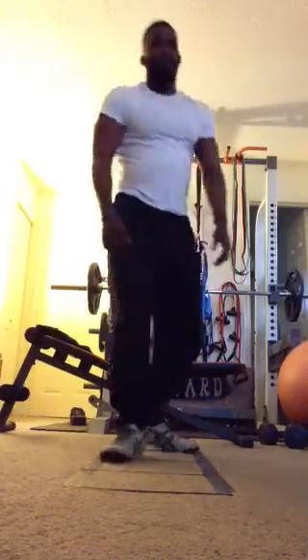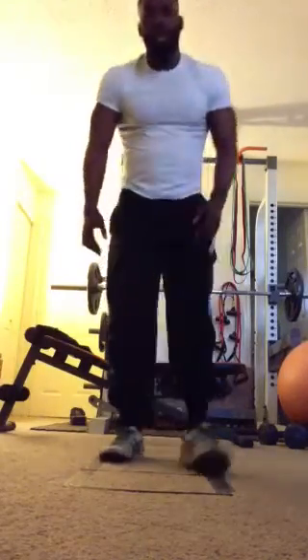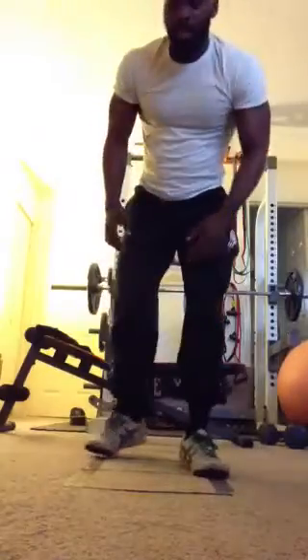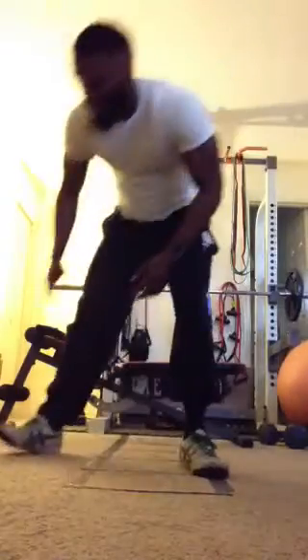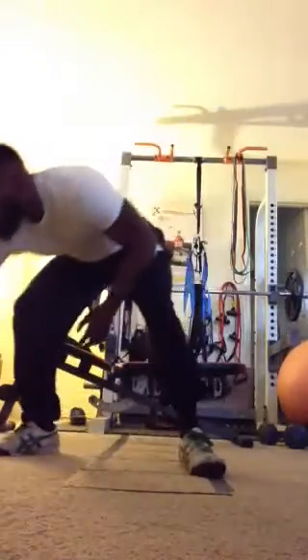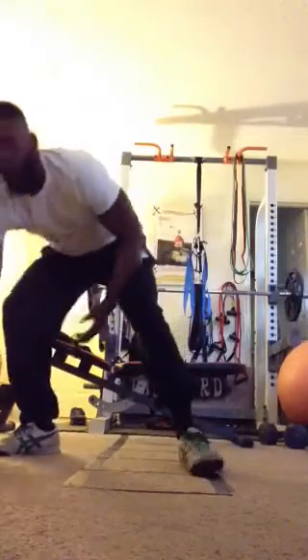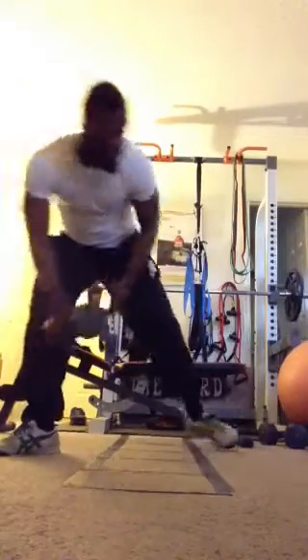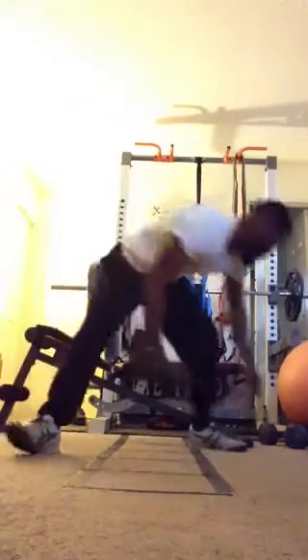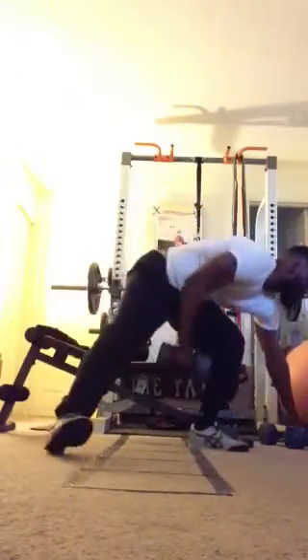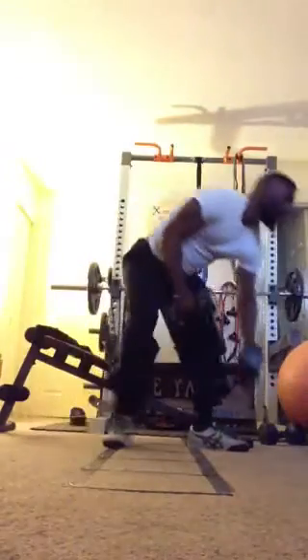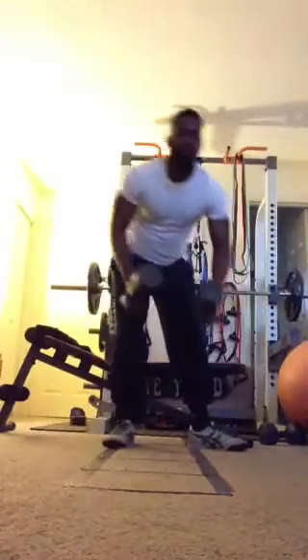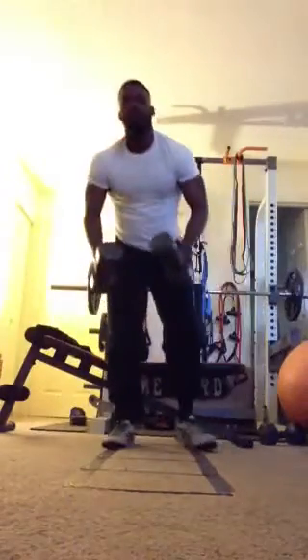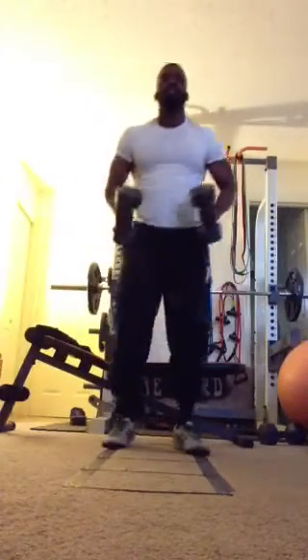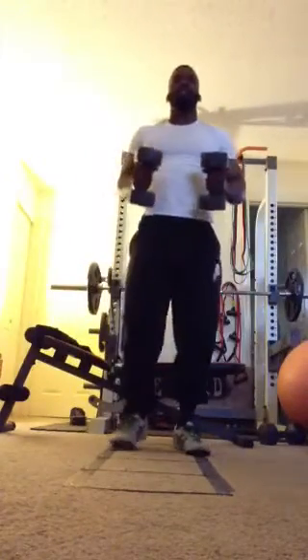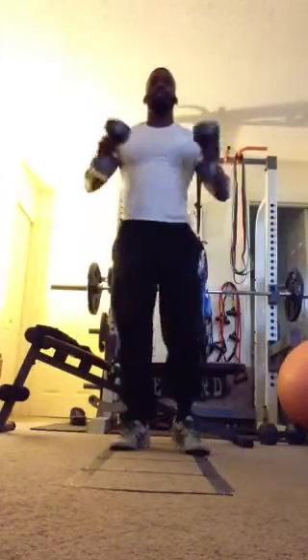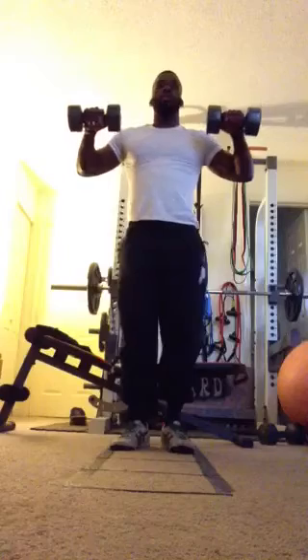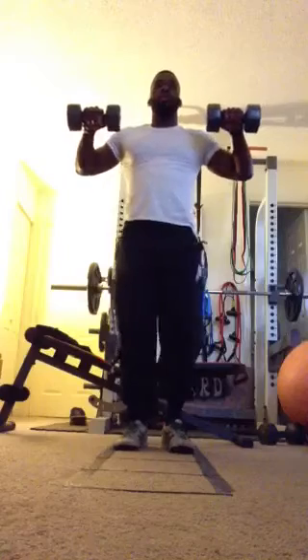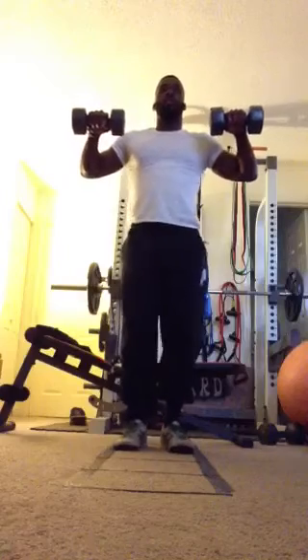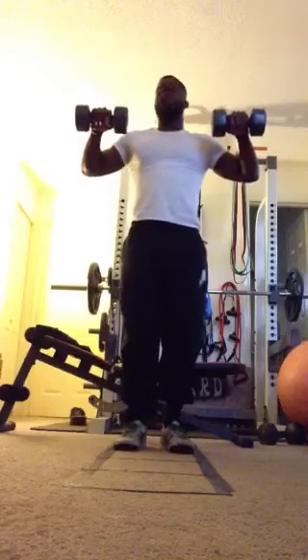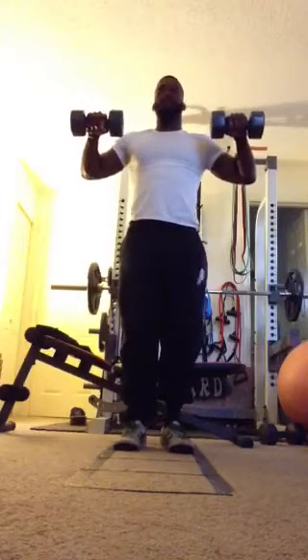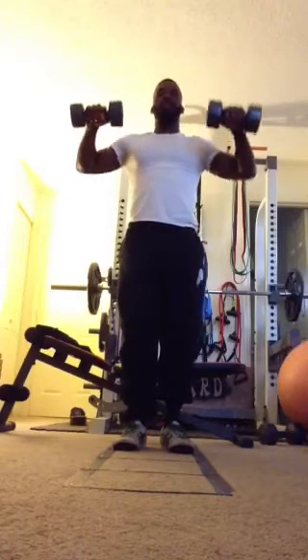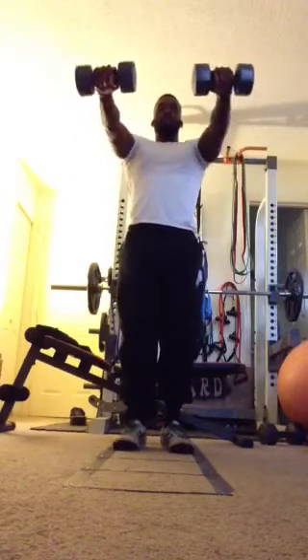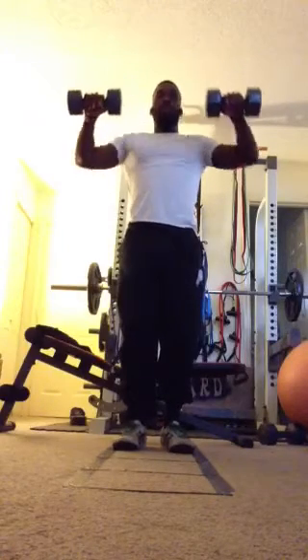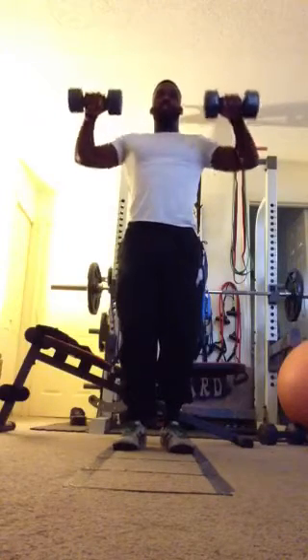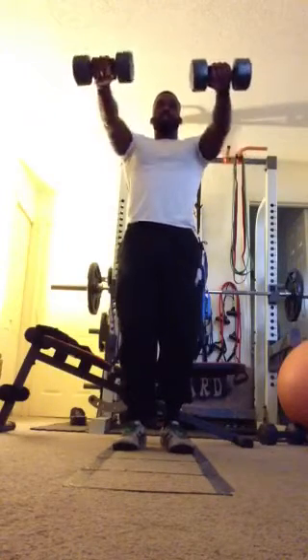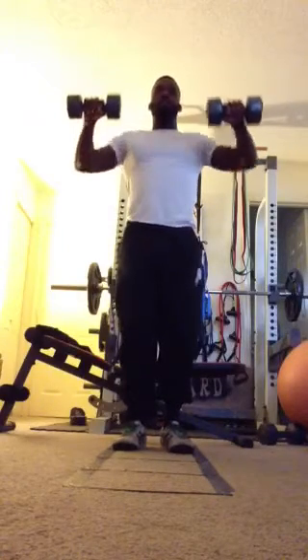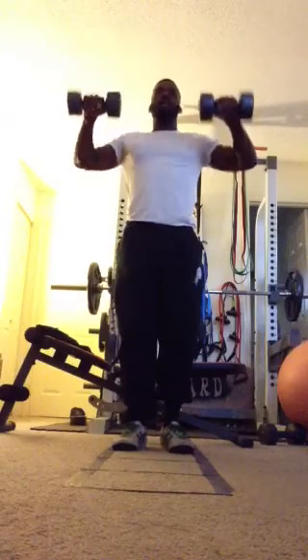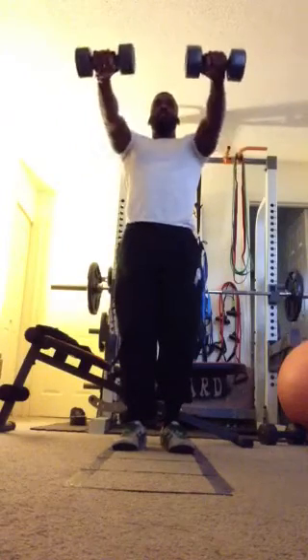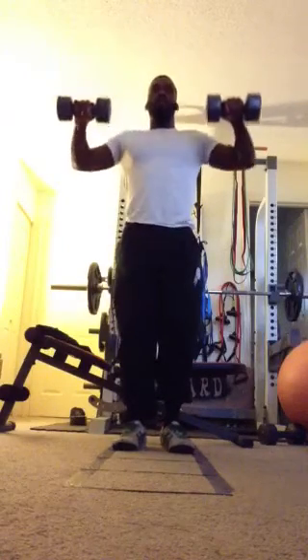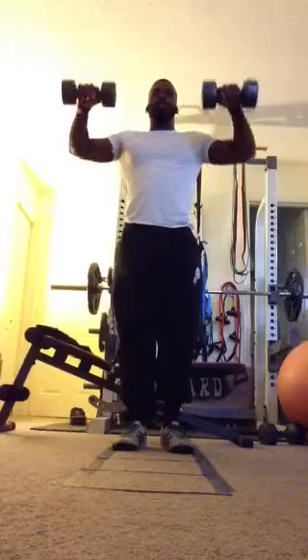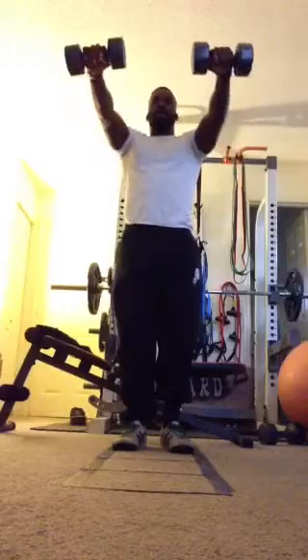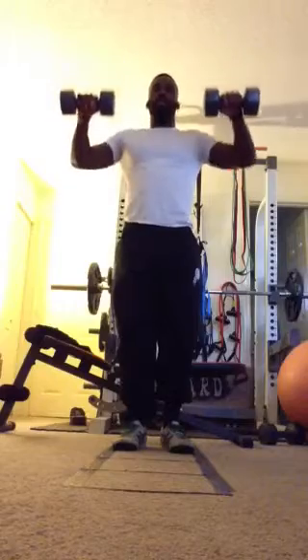First upper body exercise, we have chest press. You can do them two different ways. You can stand up — you're going to put your palms facing down and just press outwards, coming back to 90 degrees.